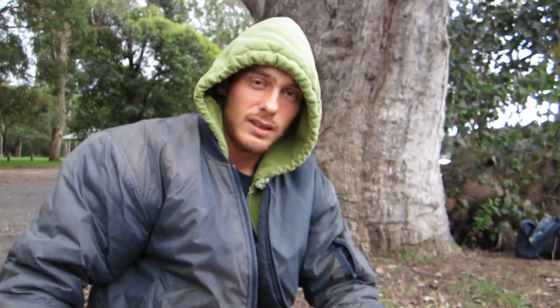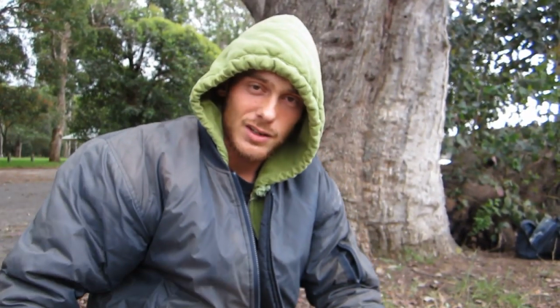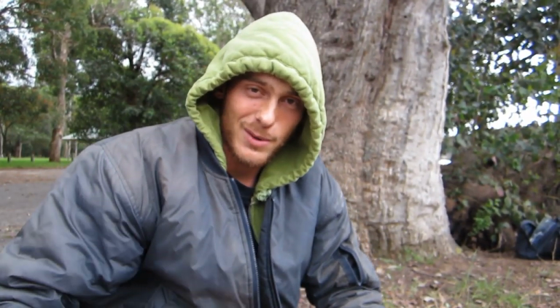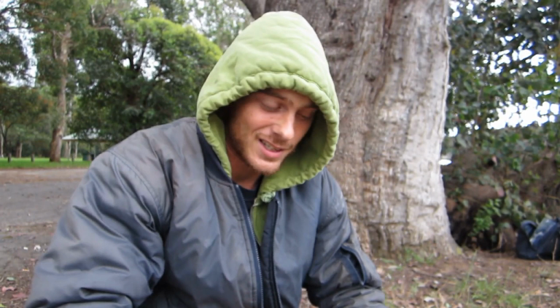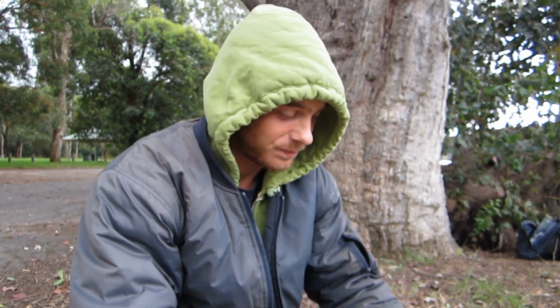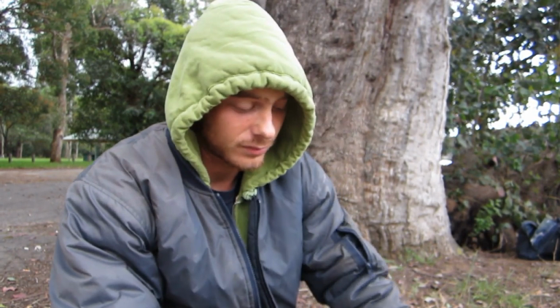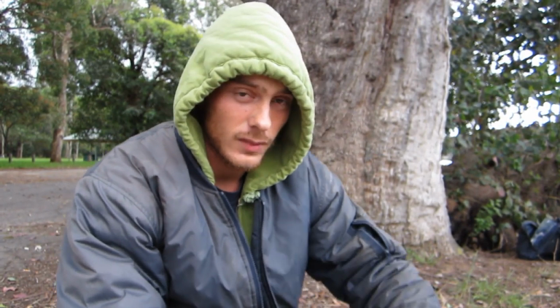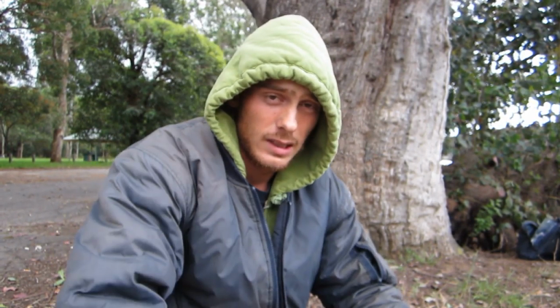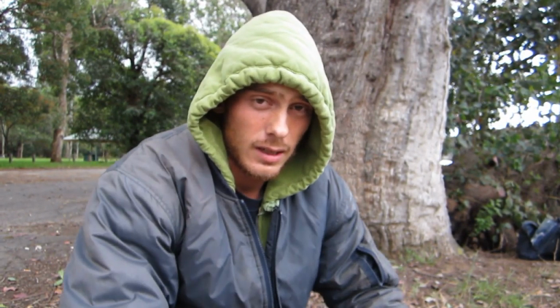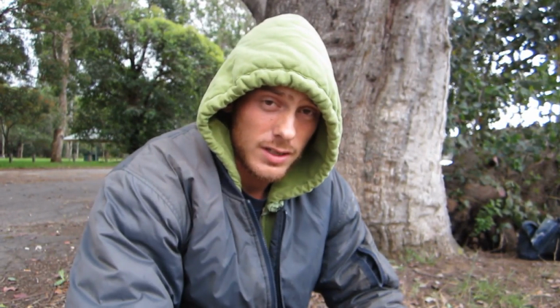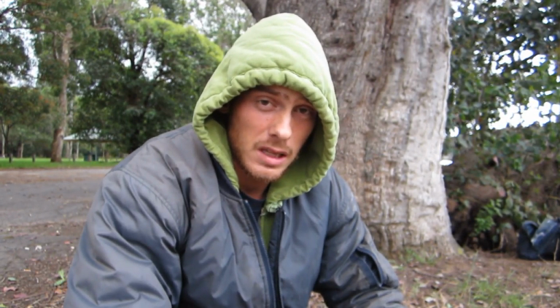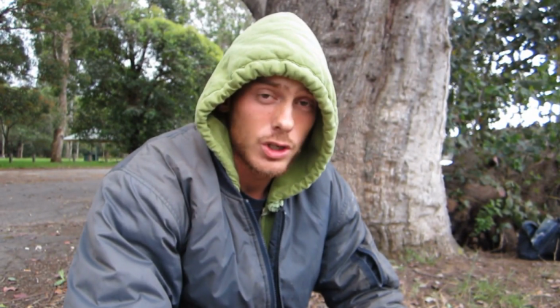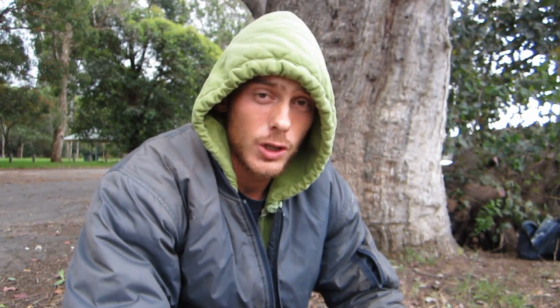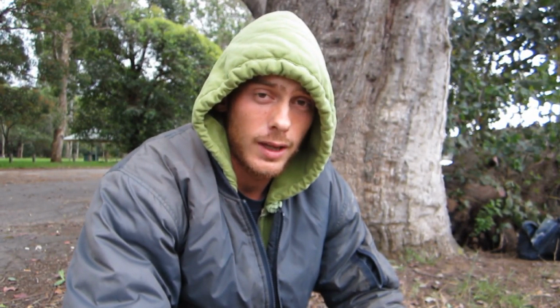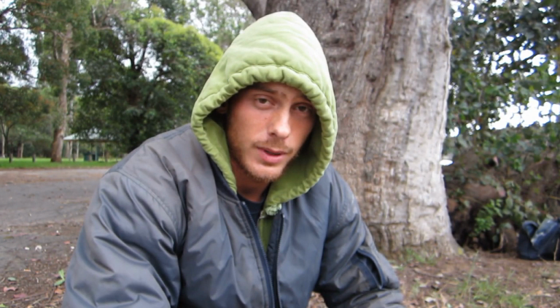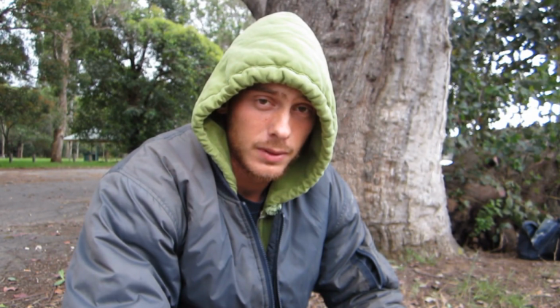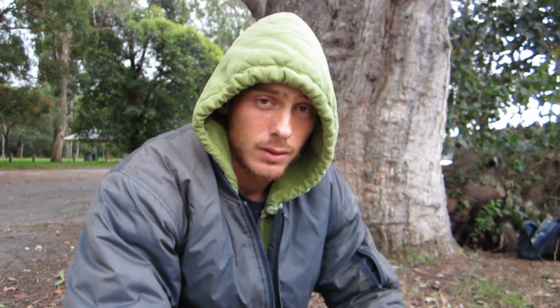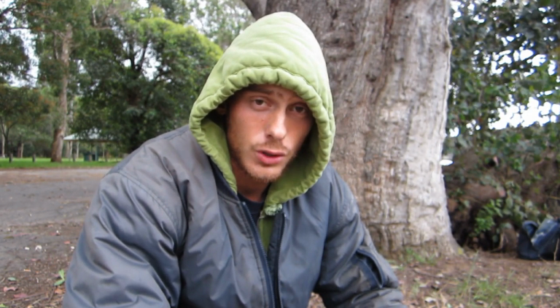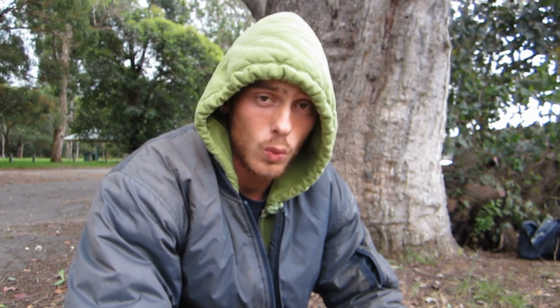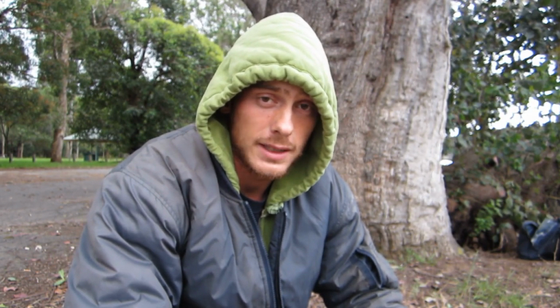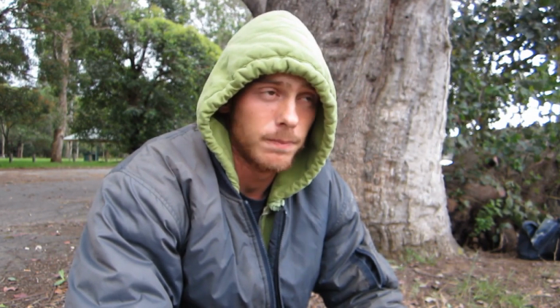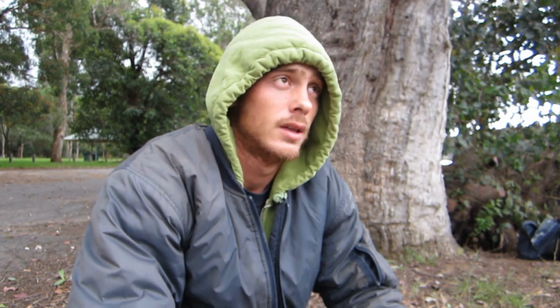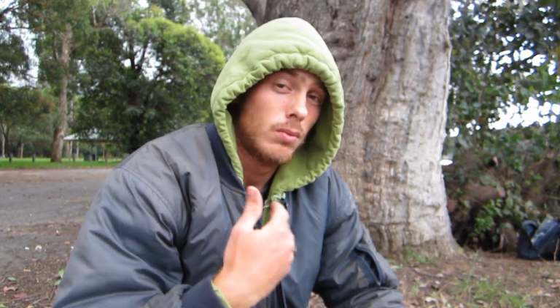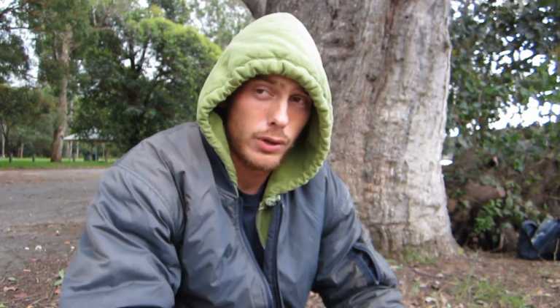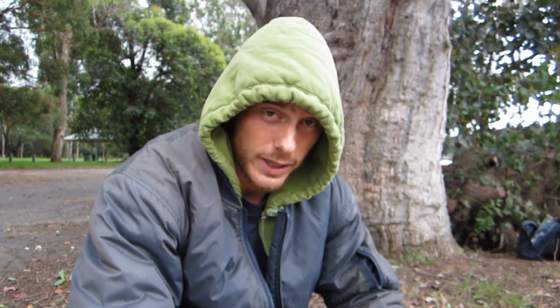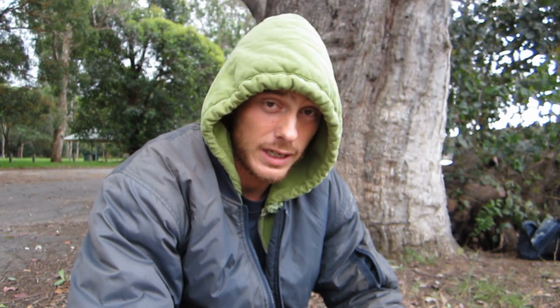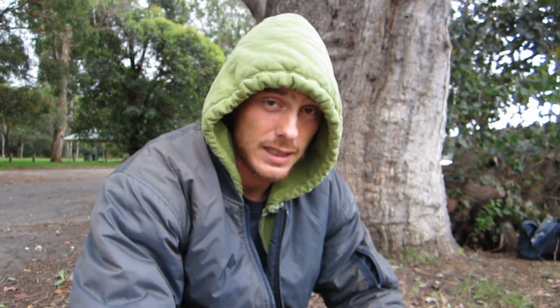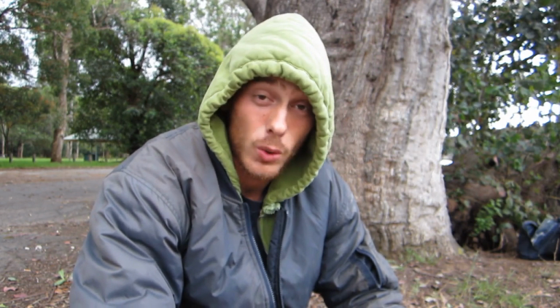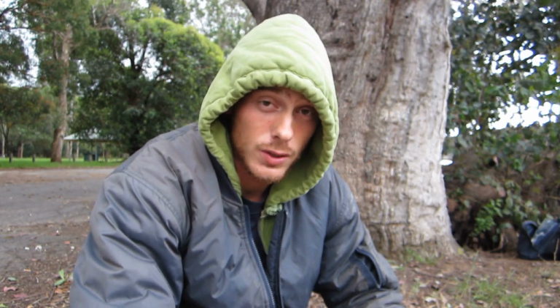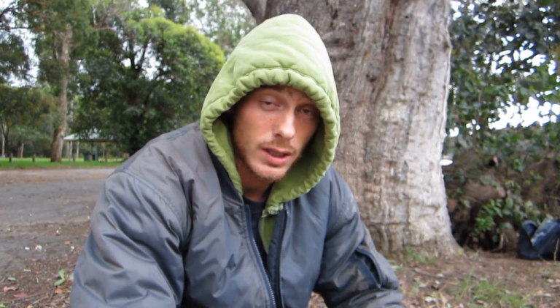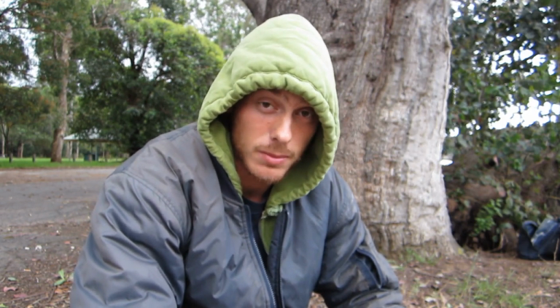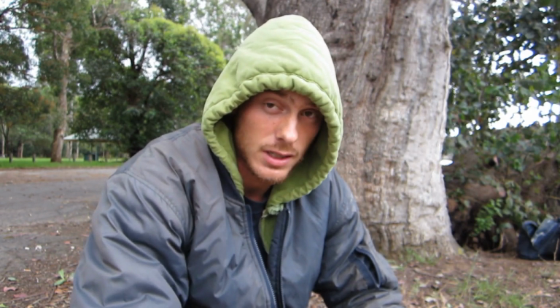G'day guys, how are ya's? On this little clip I'm going to show you how to rig up for Jewfish, whiting and bream. This is my personal rigging technique that I always use and have always been successful with.